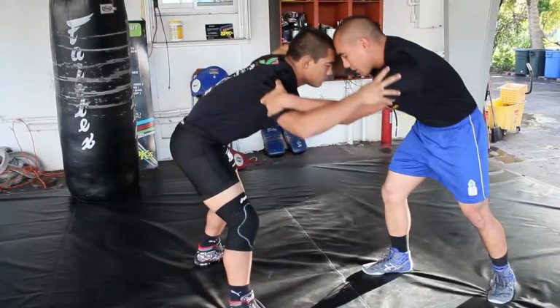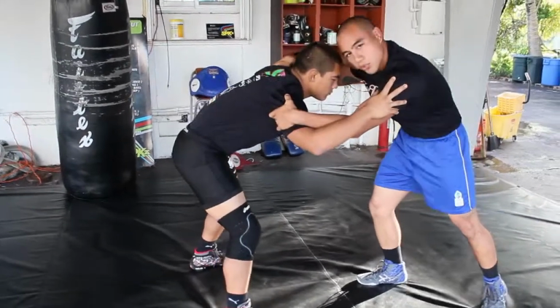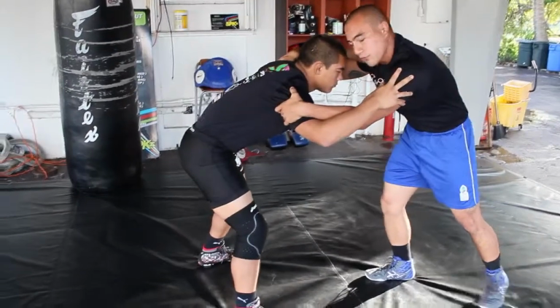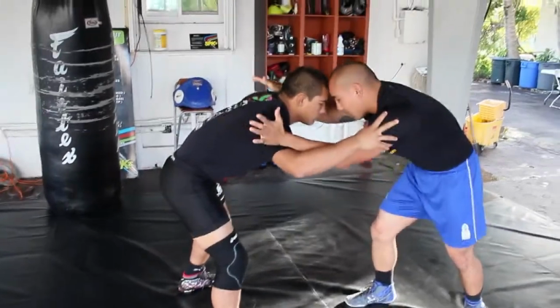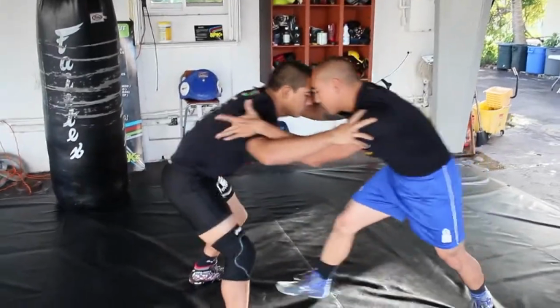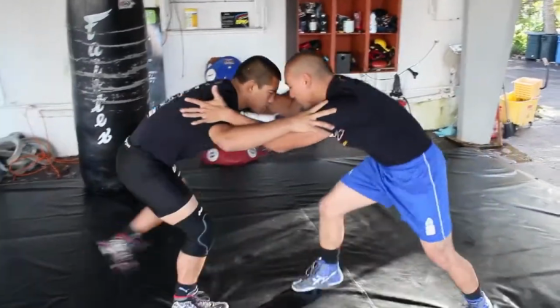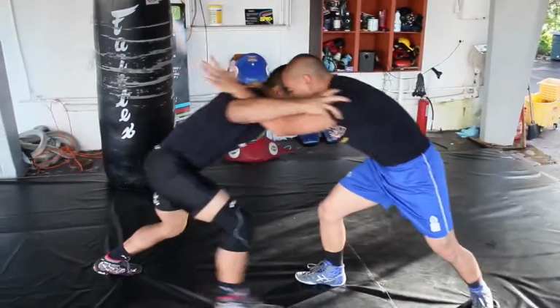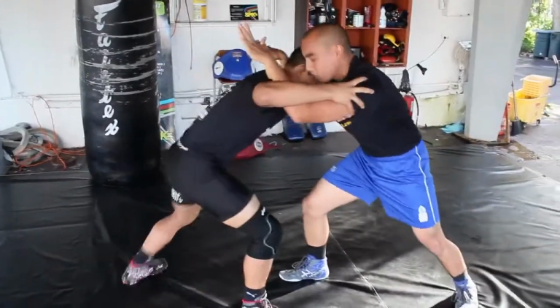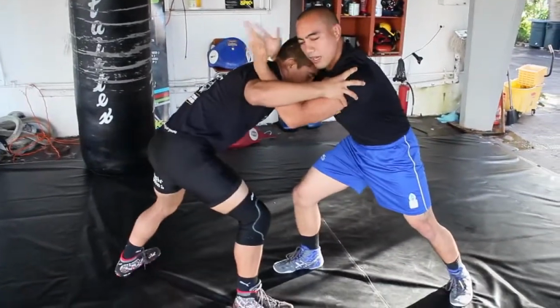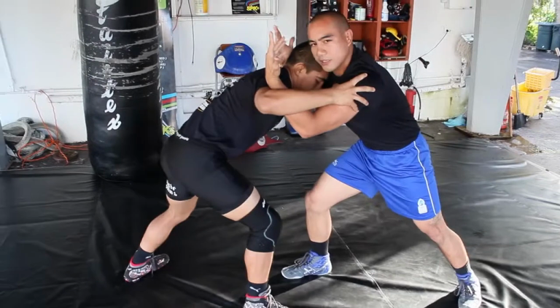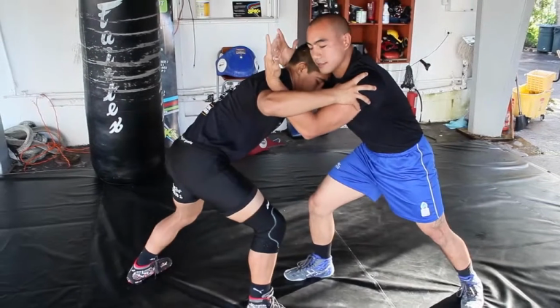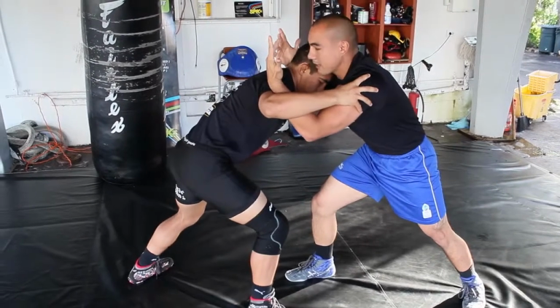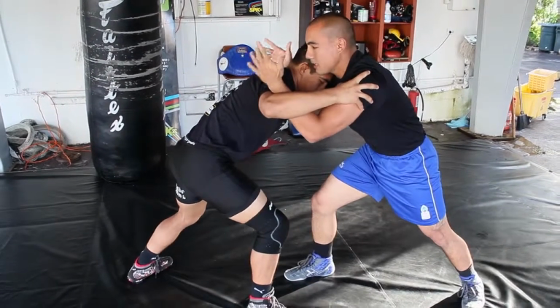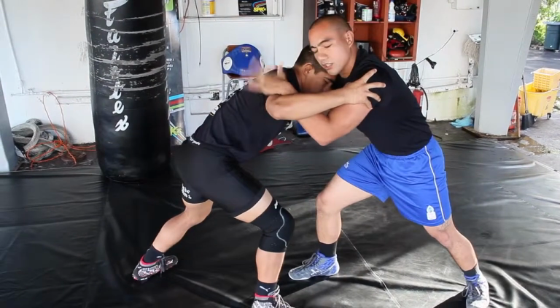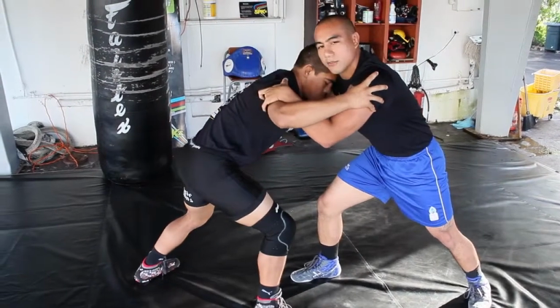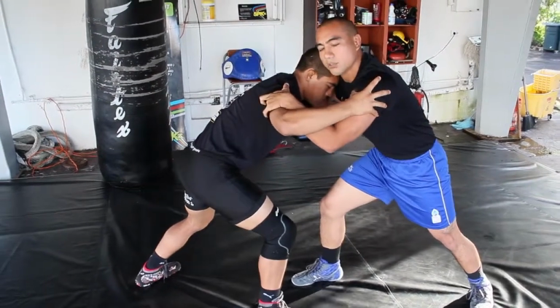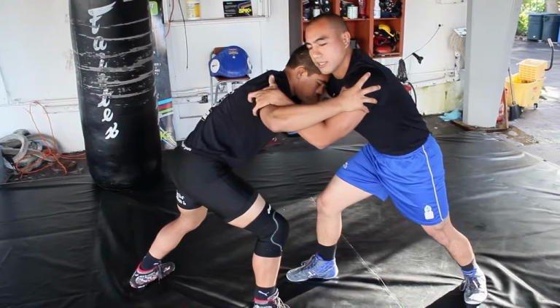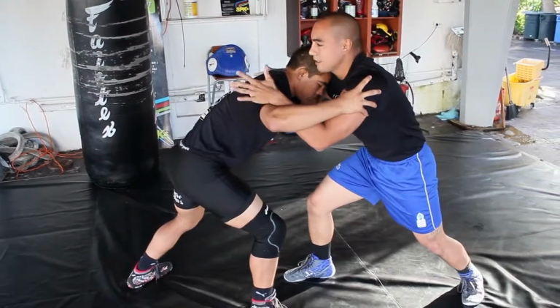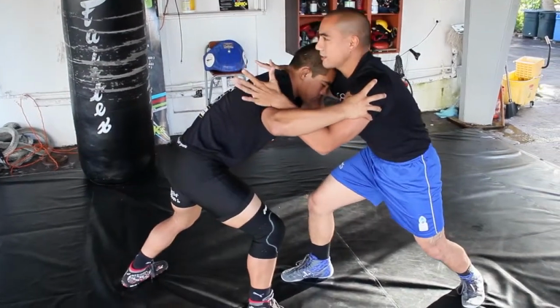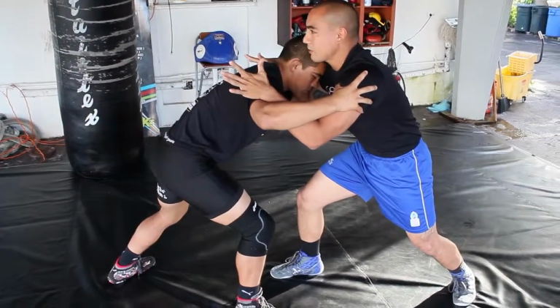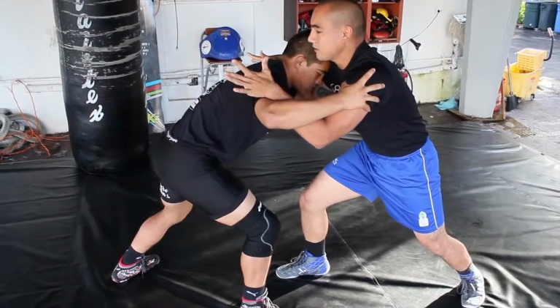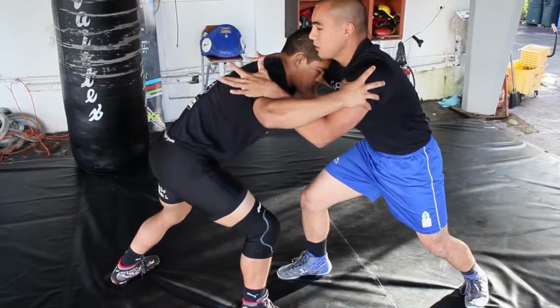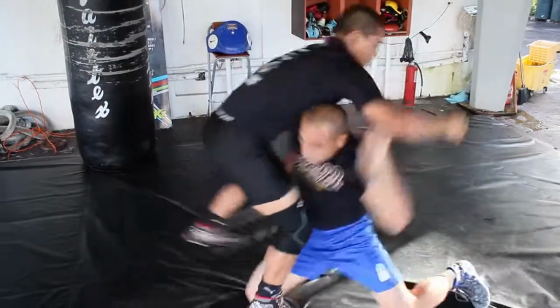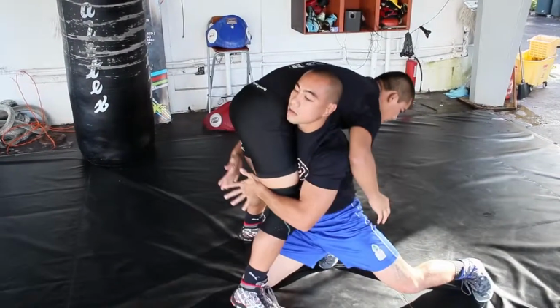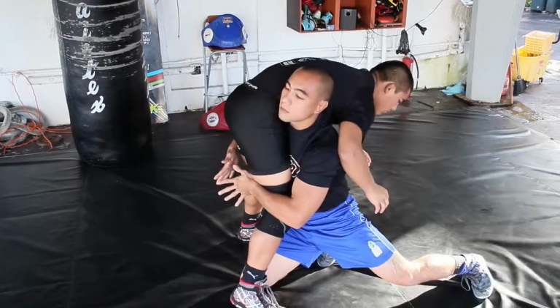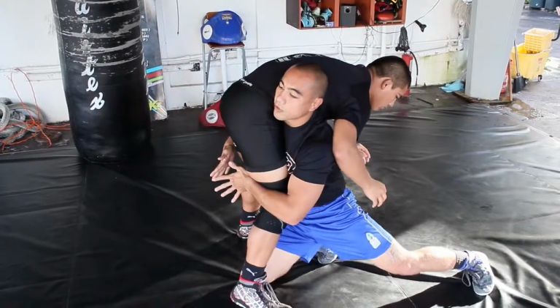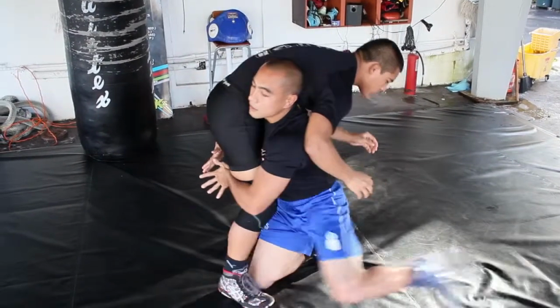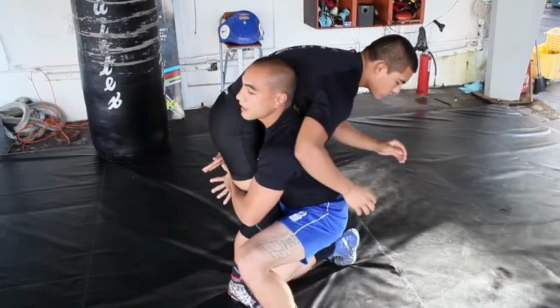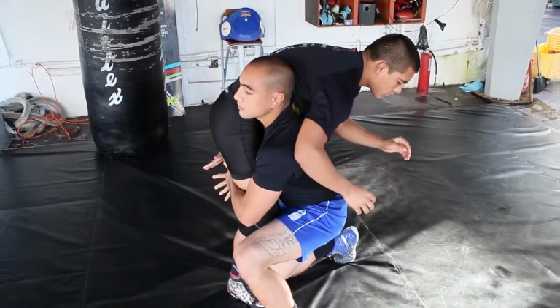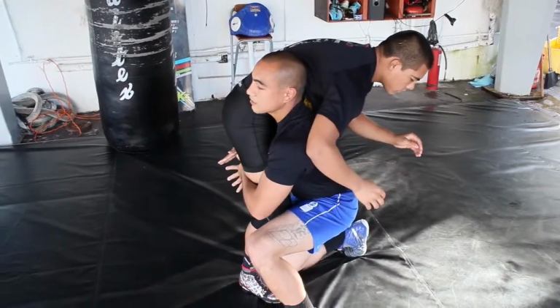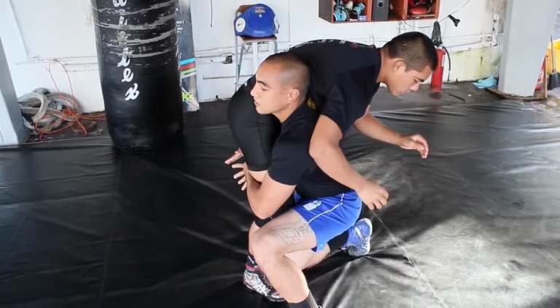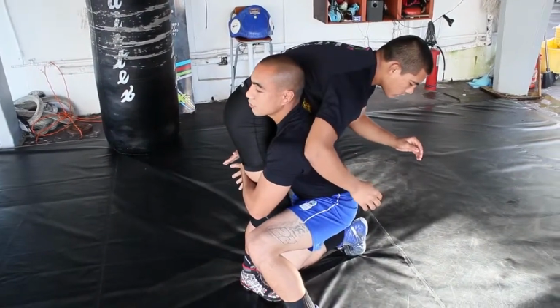...I want to make a push-pull effect. I'm going to give him a little push. When I feel his resistance coming back into me, I'm going to change levels and pull simultaneously. As I do that, I change level, make my grip, leg comes up, and I change direction. Cut the corner.